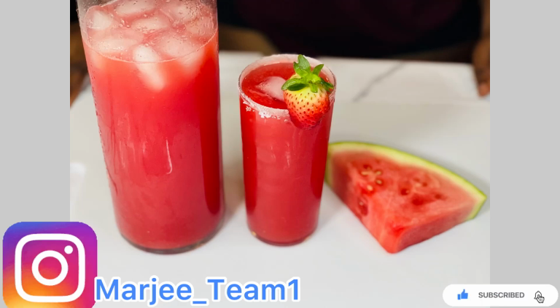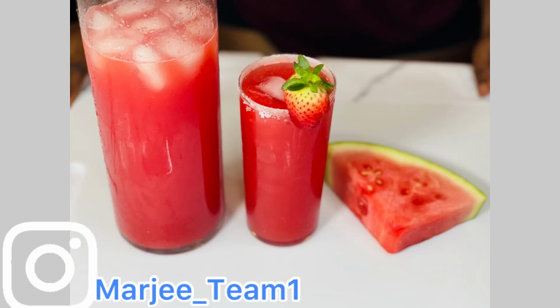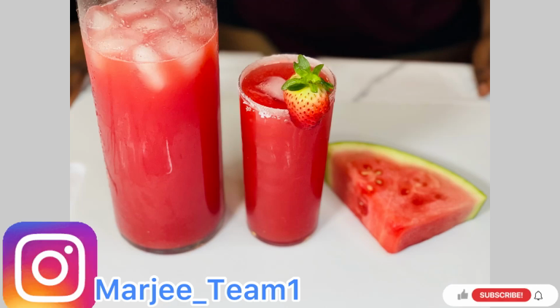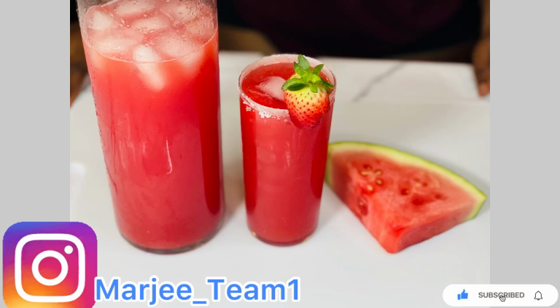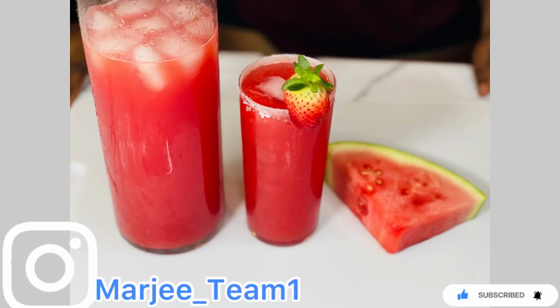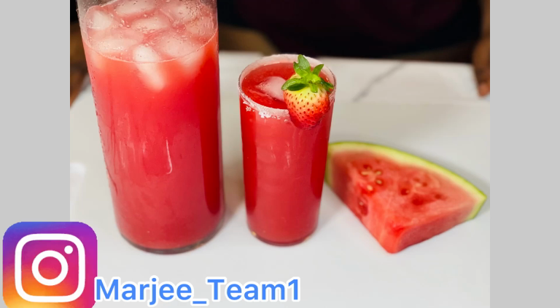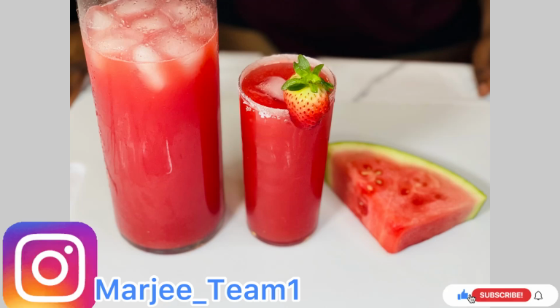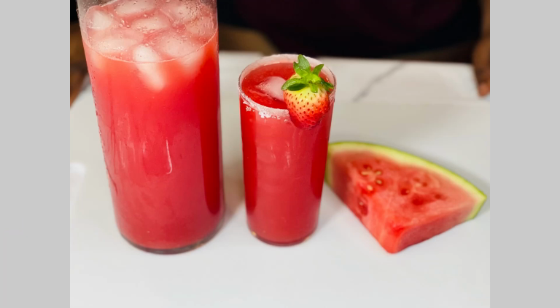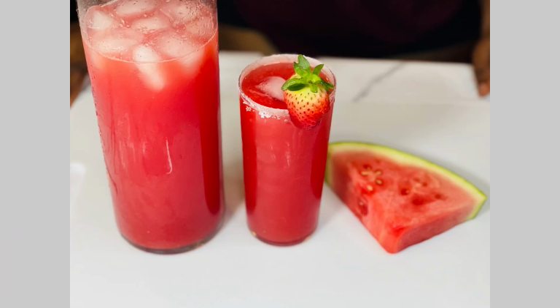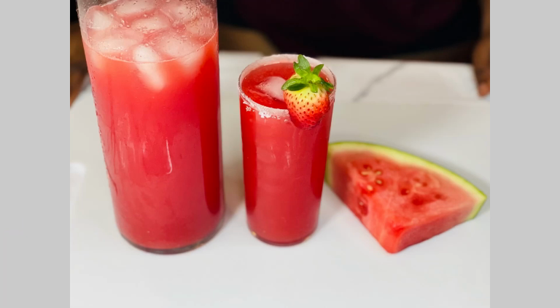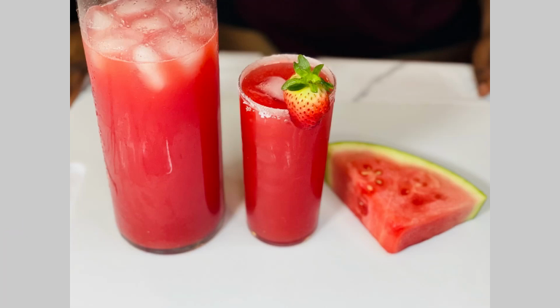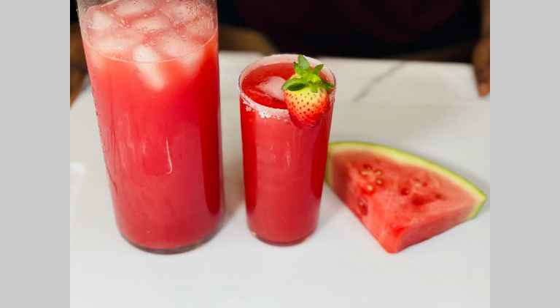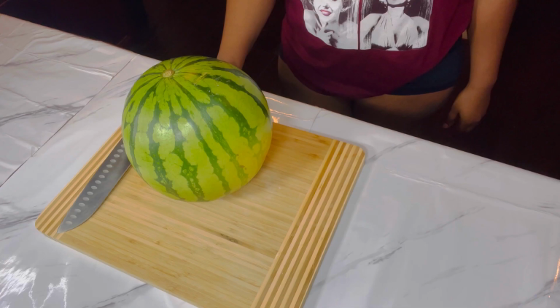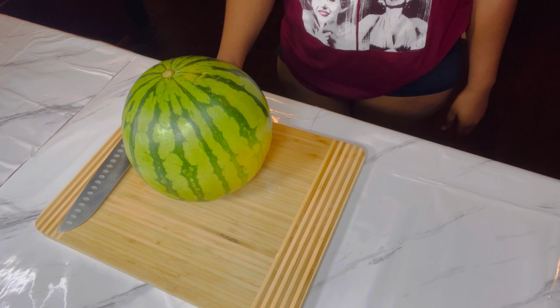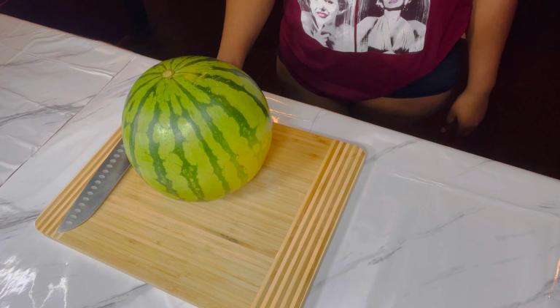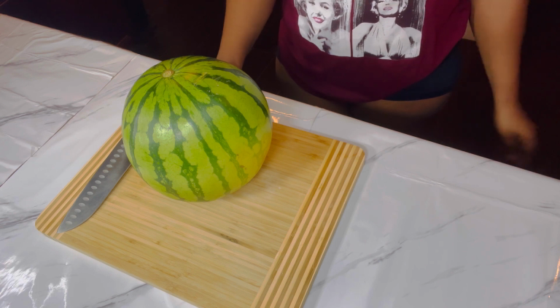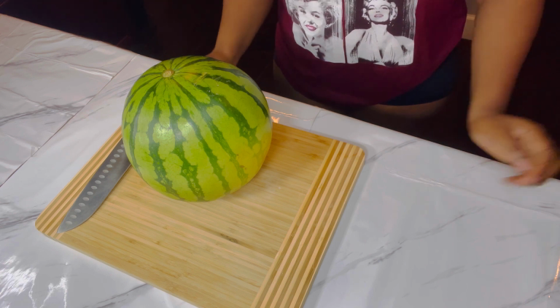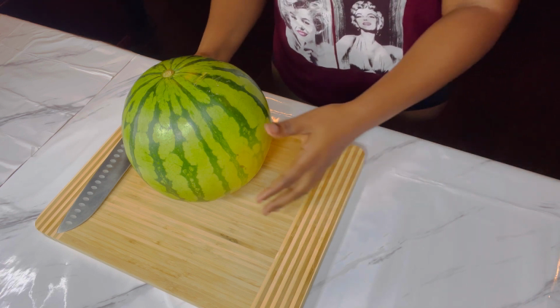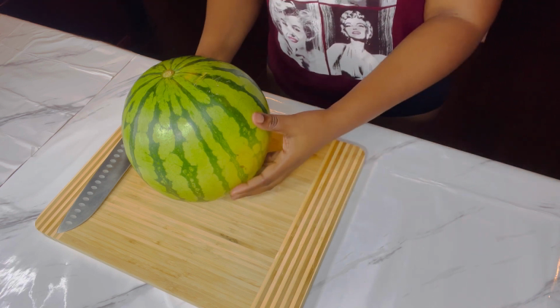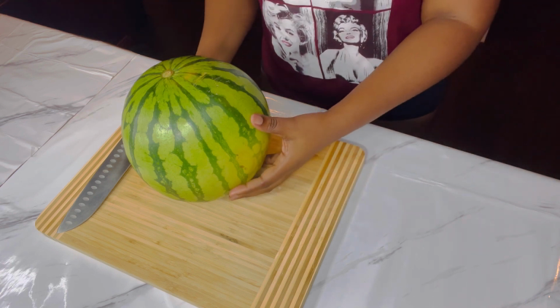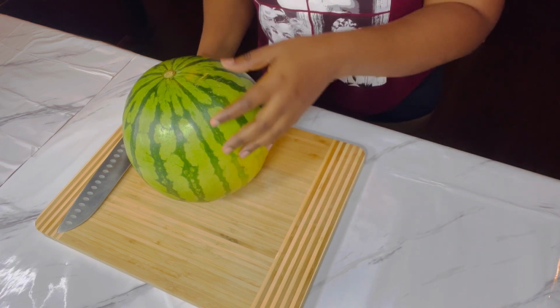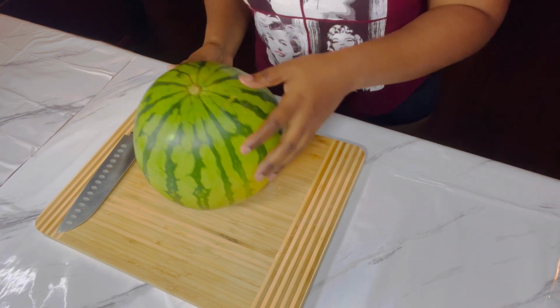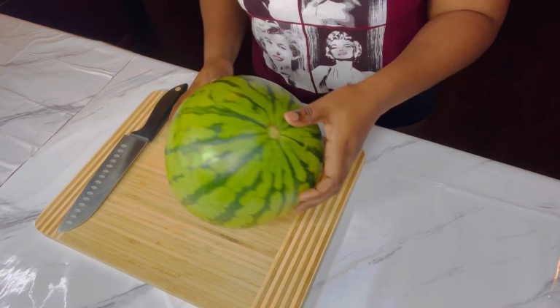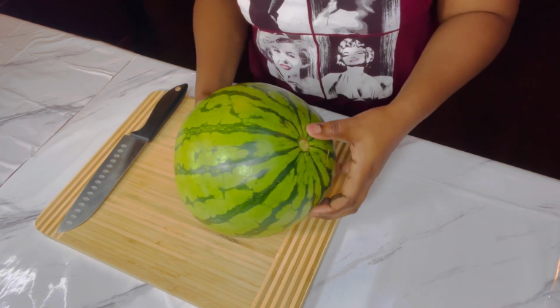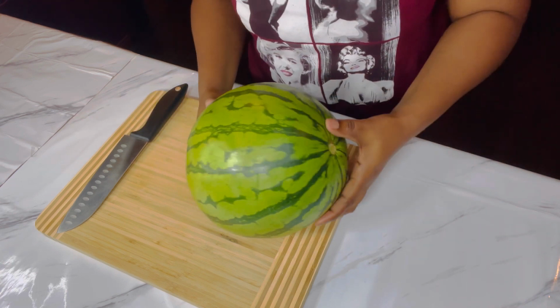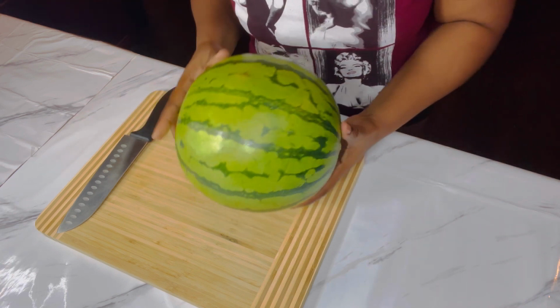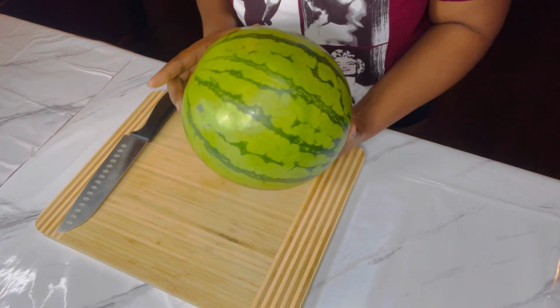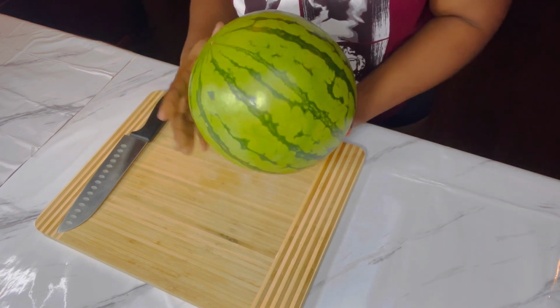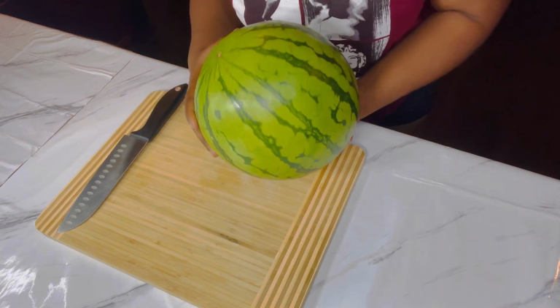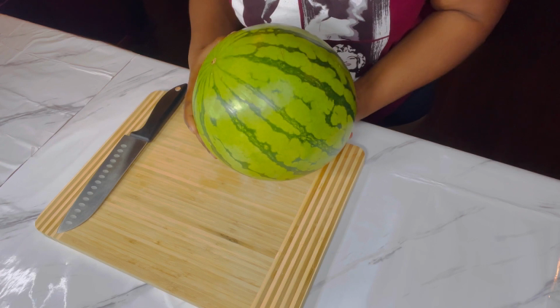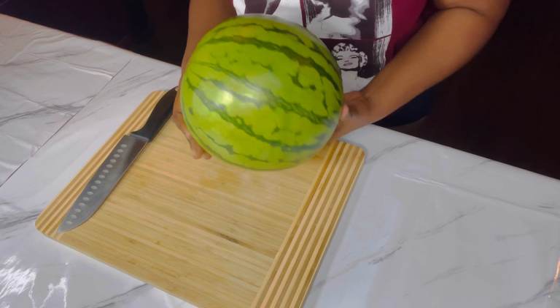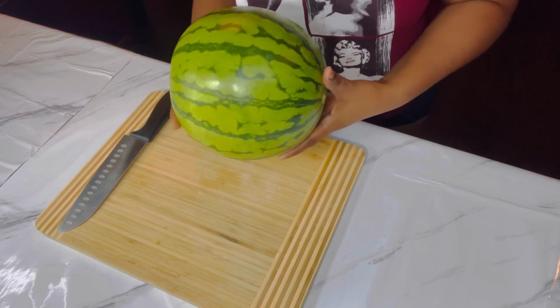What's up guys, welcome back to the channel! Today we are making a beautiful watermelon drink. To make this drink, I'm using this green melon as you guys can see.